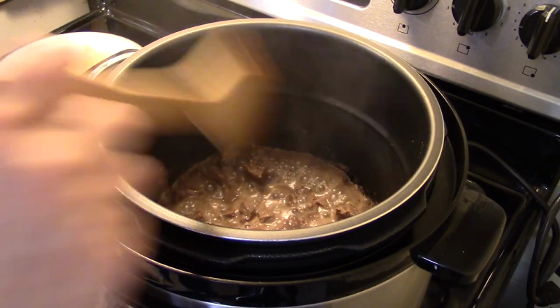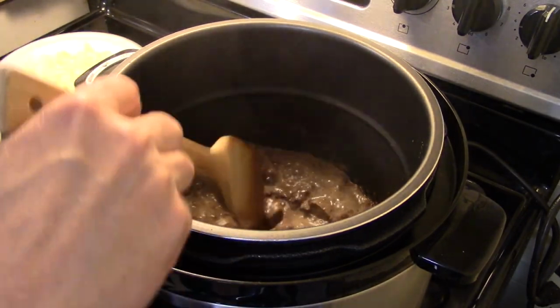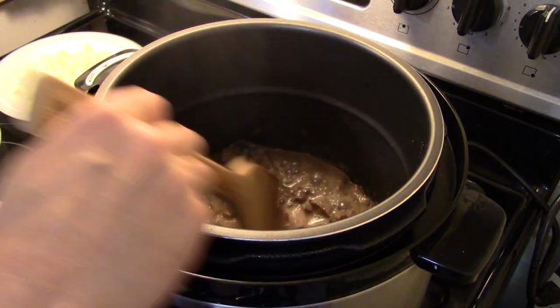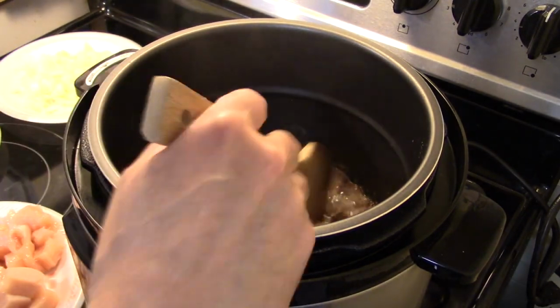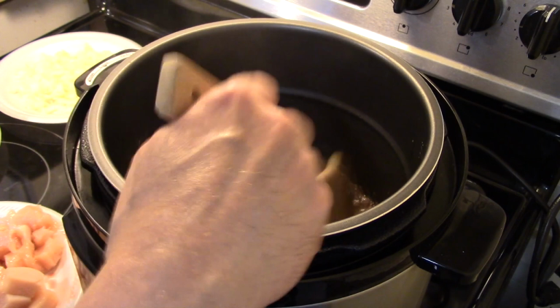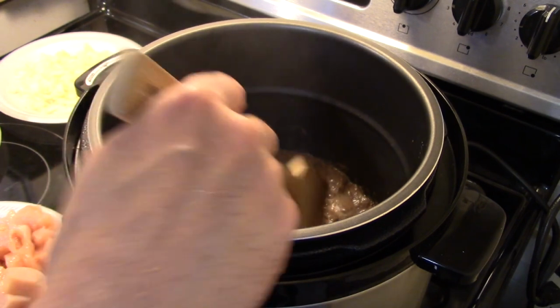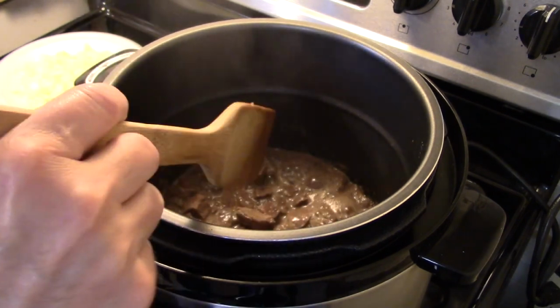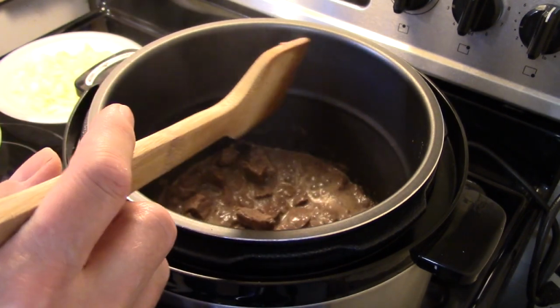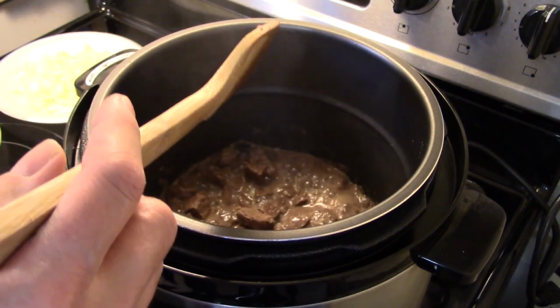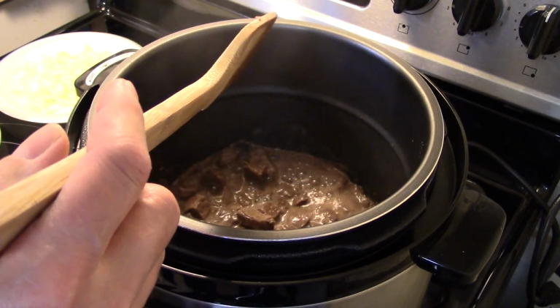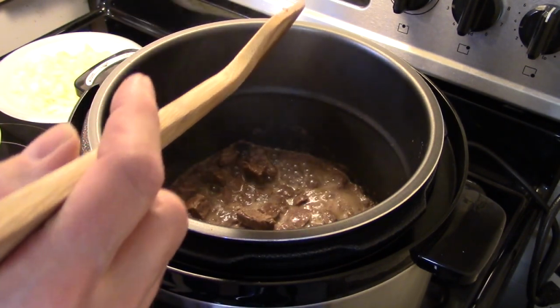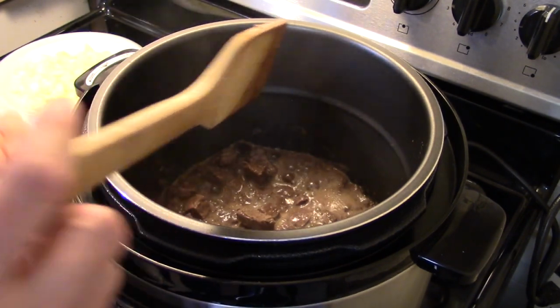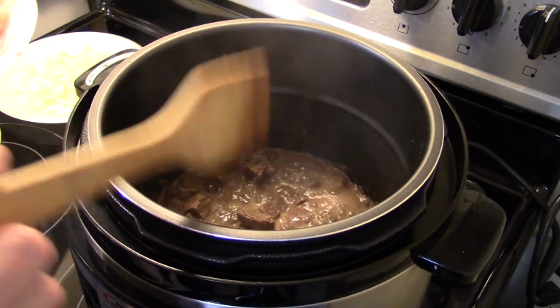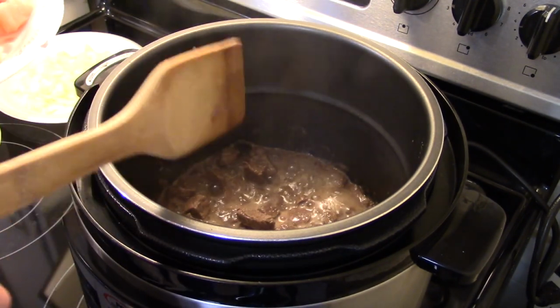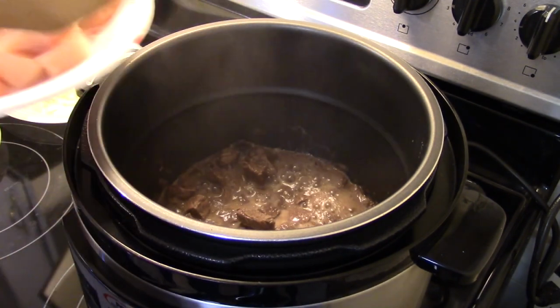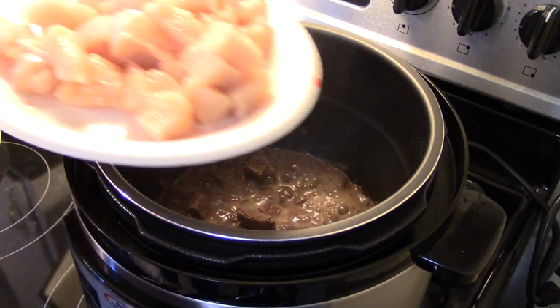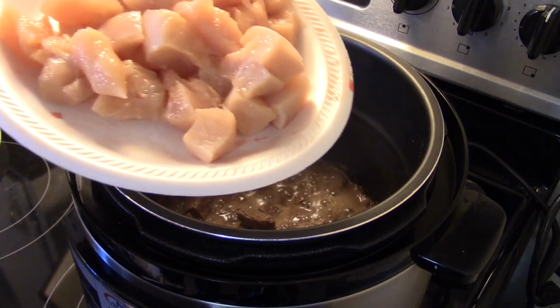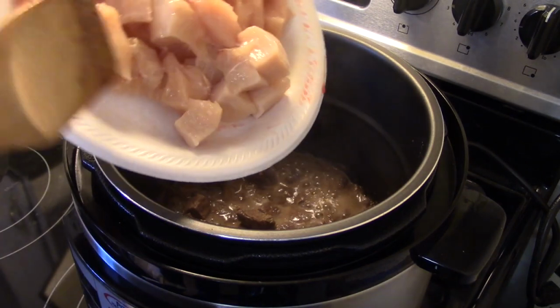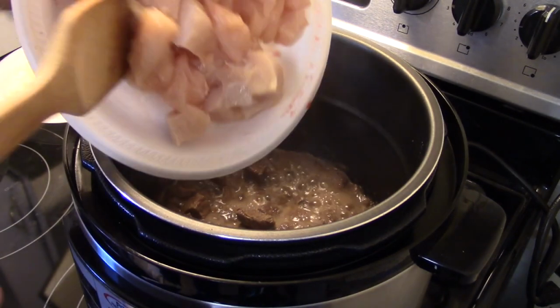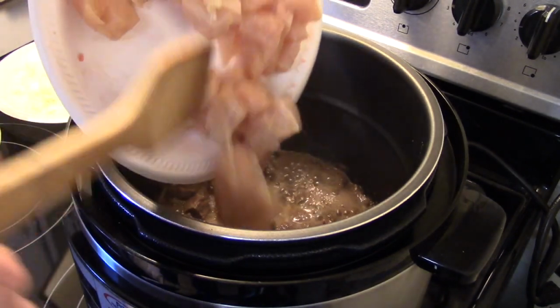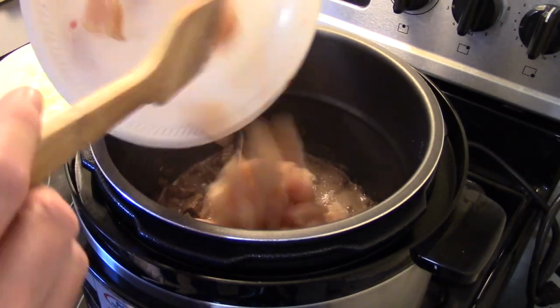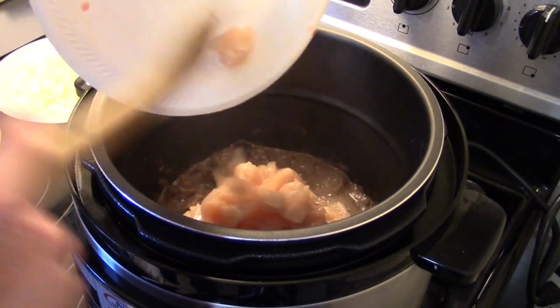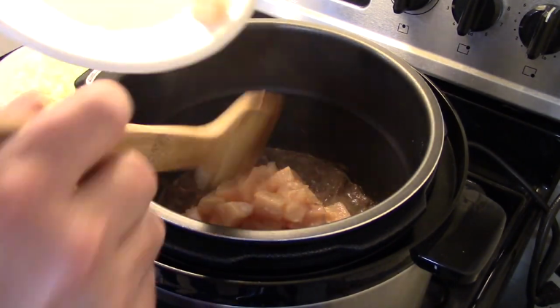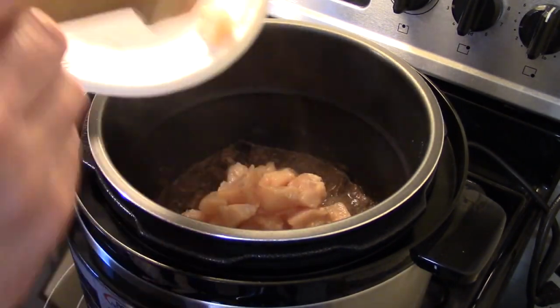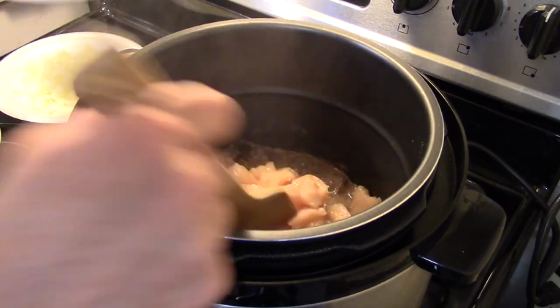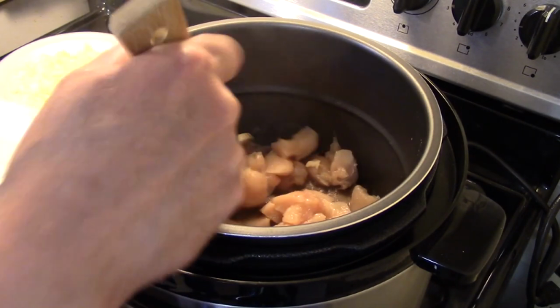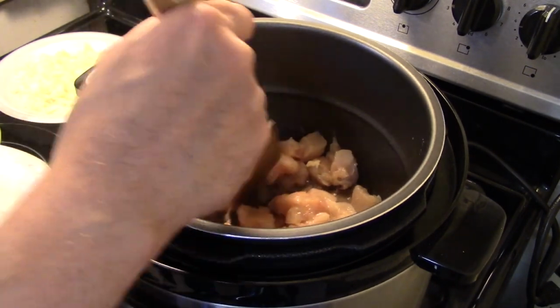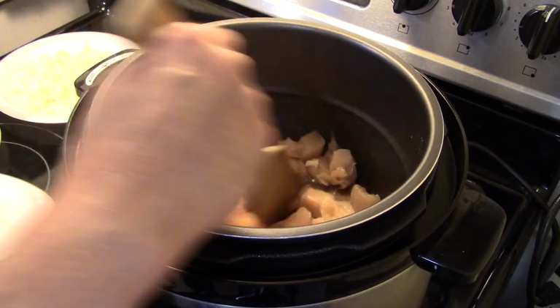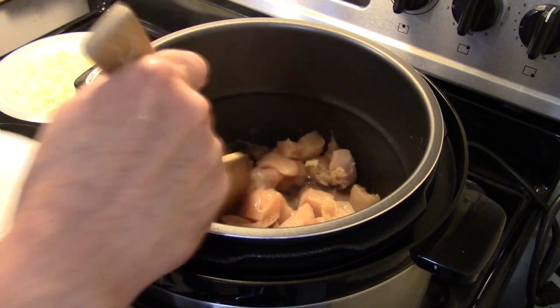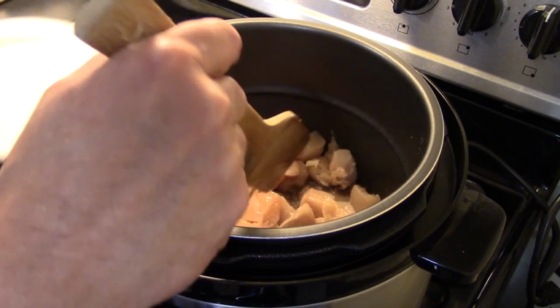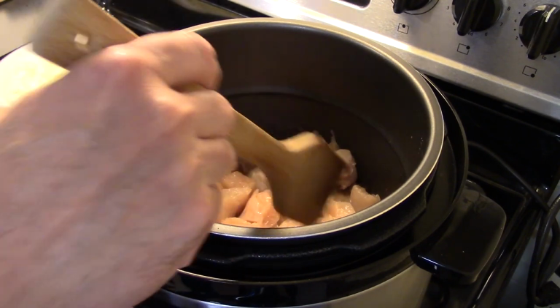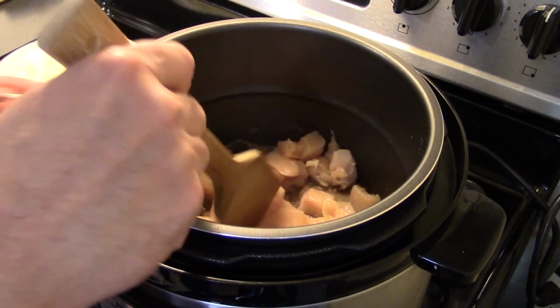Now that my beef cubes are browned up, they put off a lot of nice juice — I'll leave that in there because that's gonna add flavor. I have roughly a pound and a half boneless skinless chicken breast, diced in stew chunk sizes. We're gonna get that in there, and there's no need to brown that ahead of time.